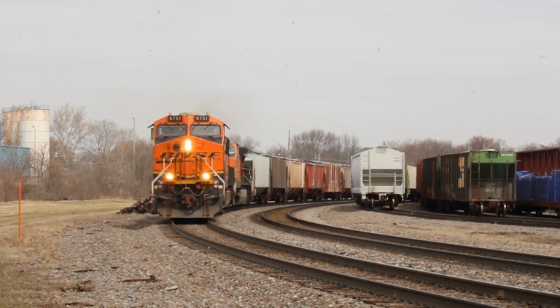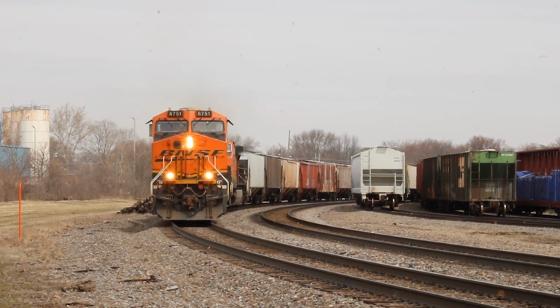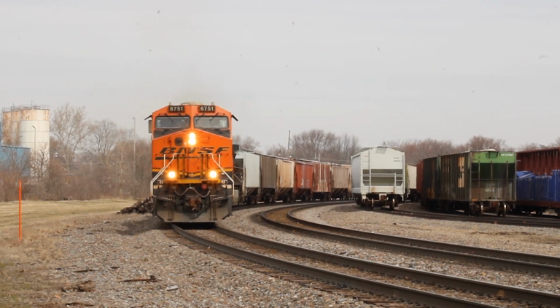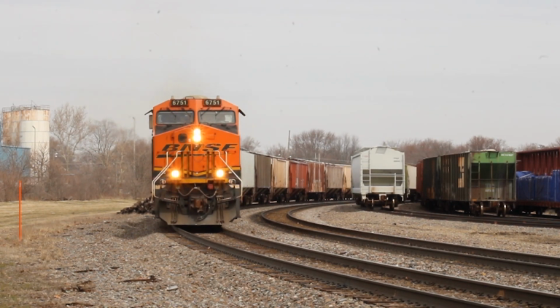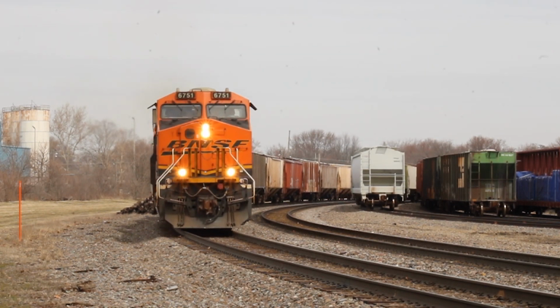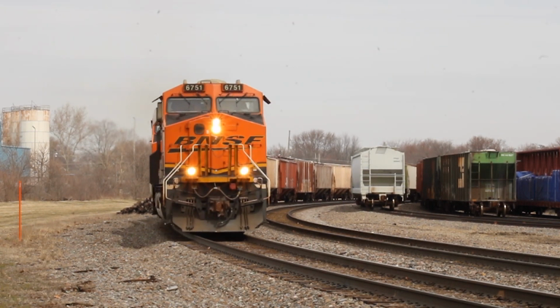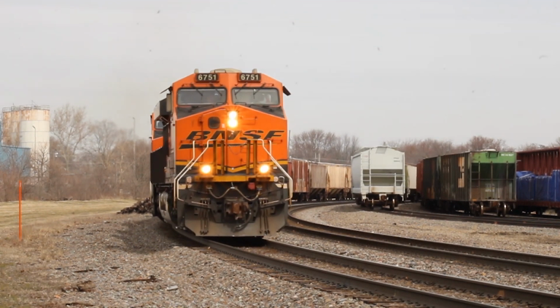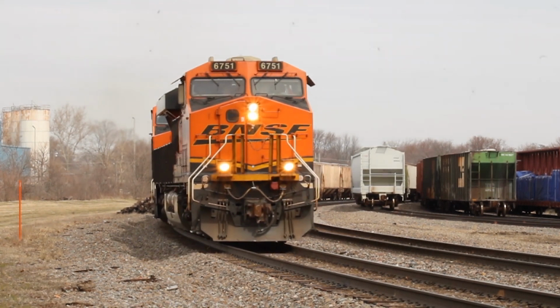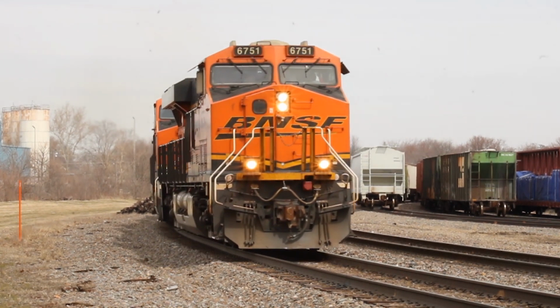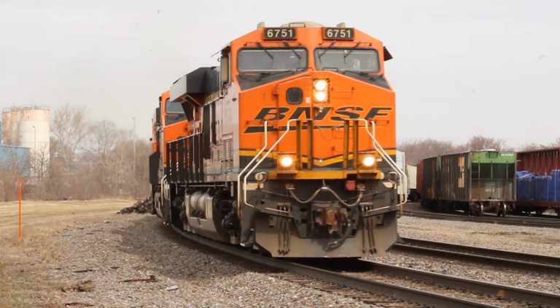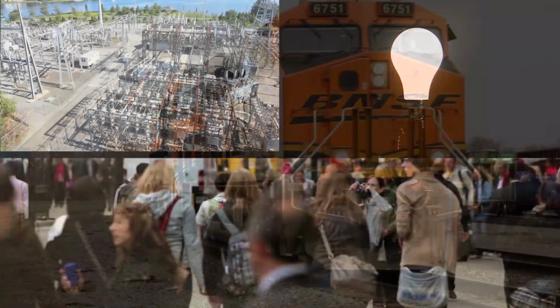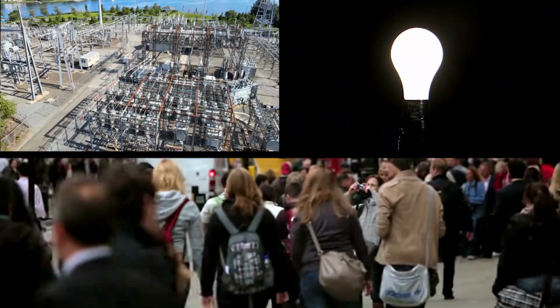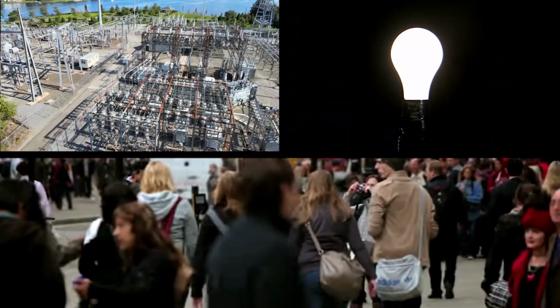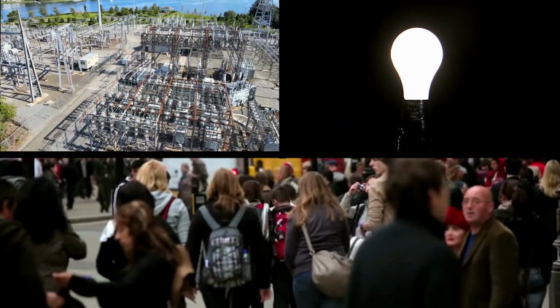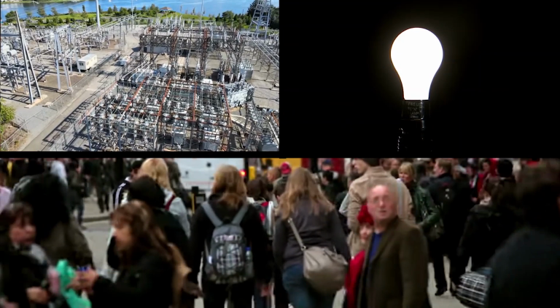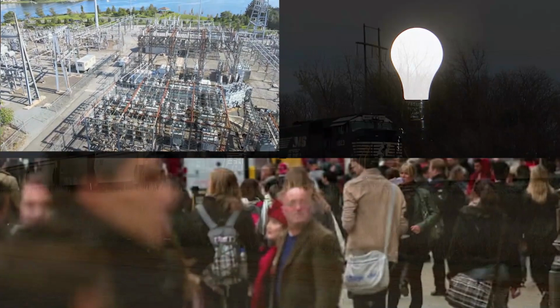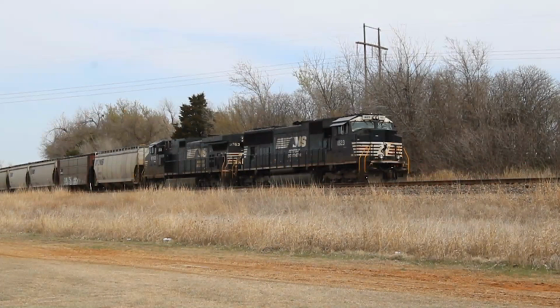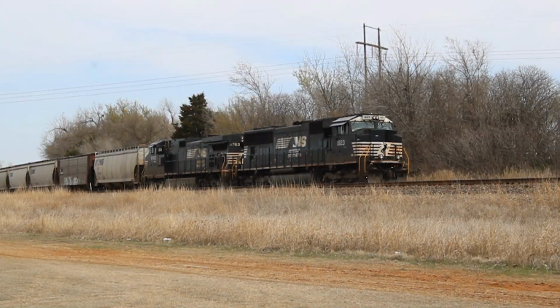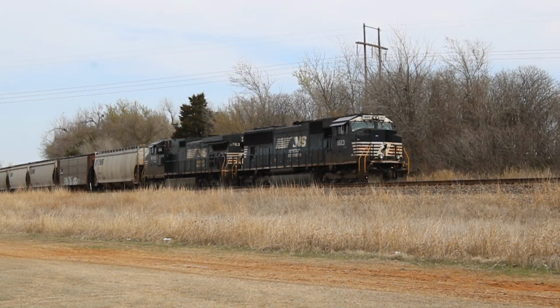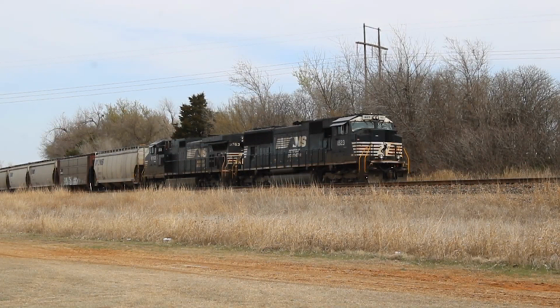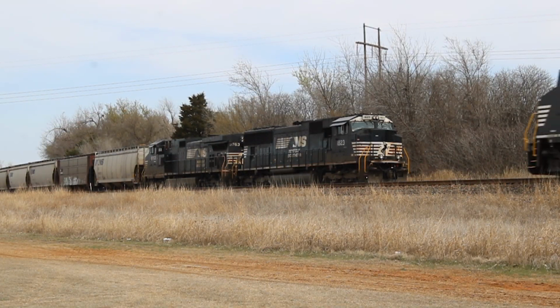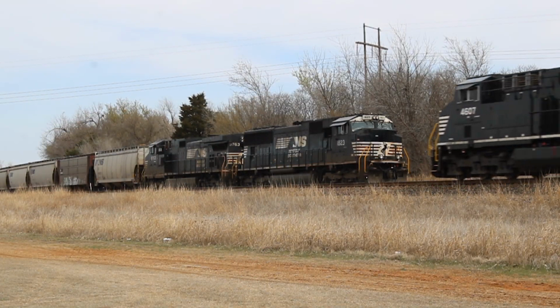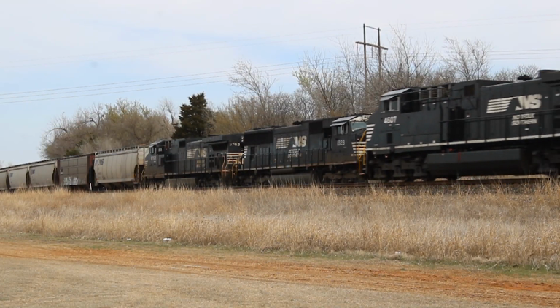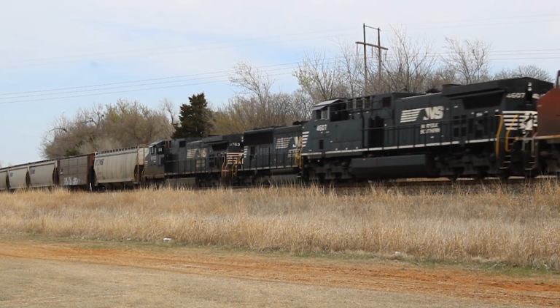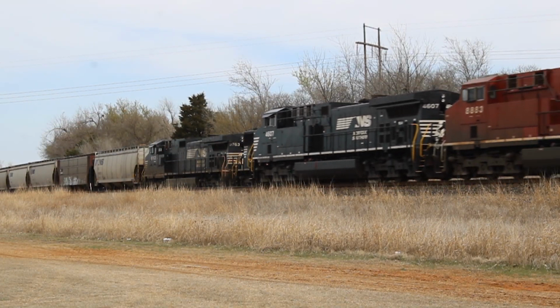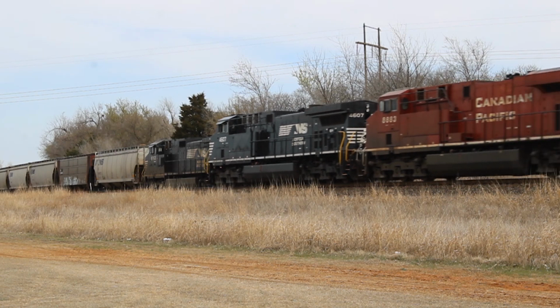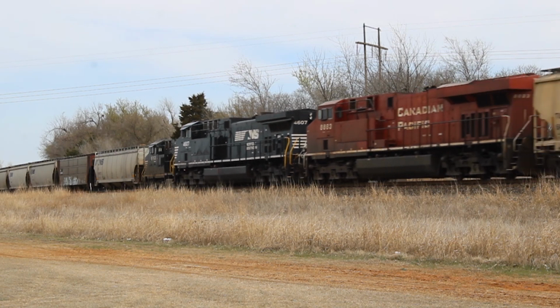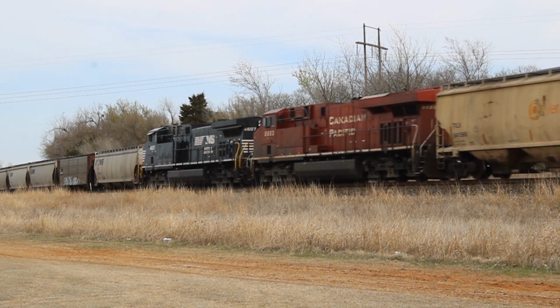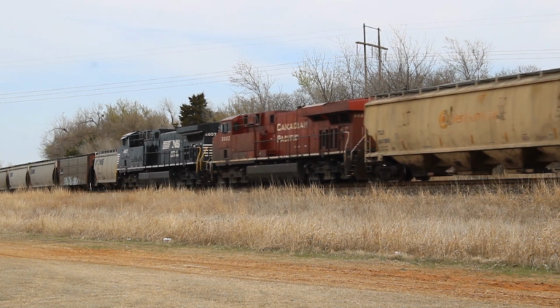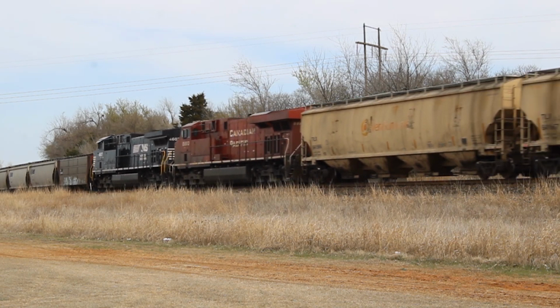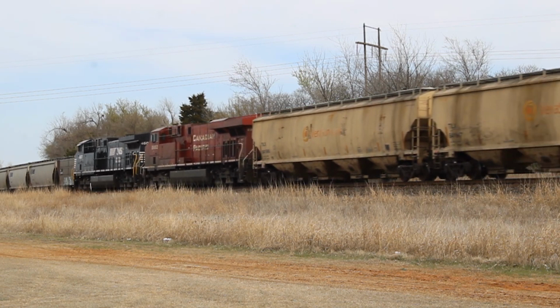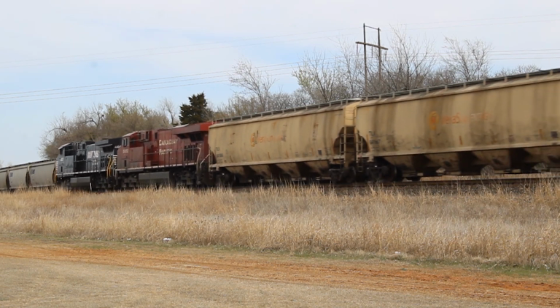Diesel locomotives — they power the world. Without them, all this wouldn't be possible. But what makes a diesel locomotive tick? How do they work? And what are the different types of diesel locomotives?